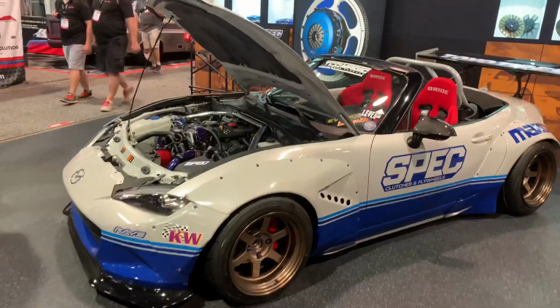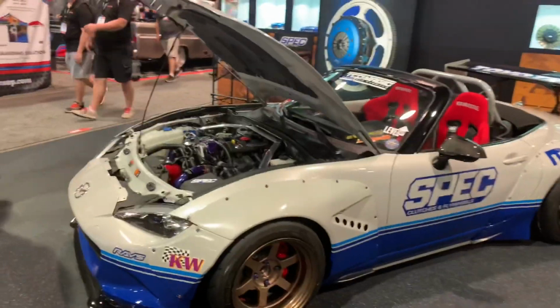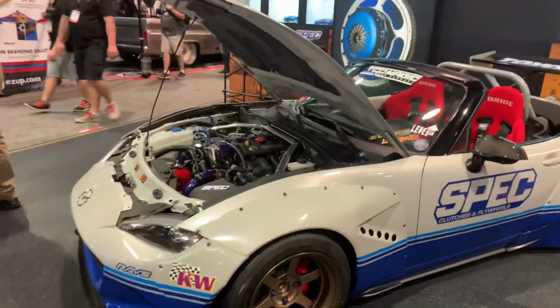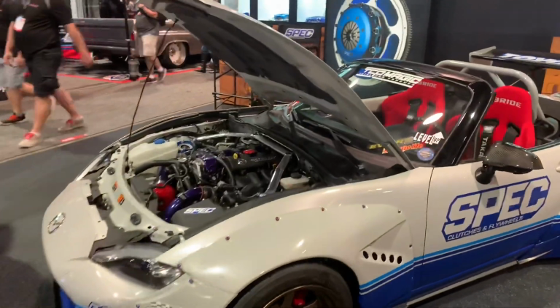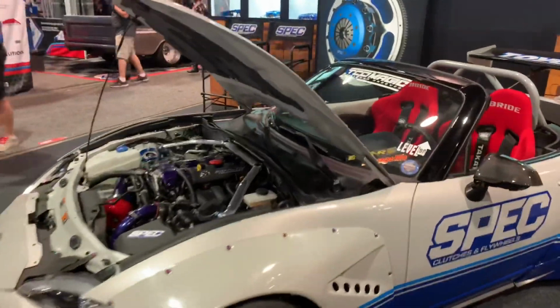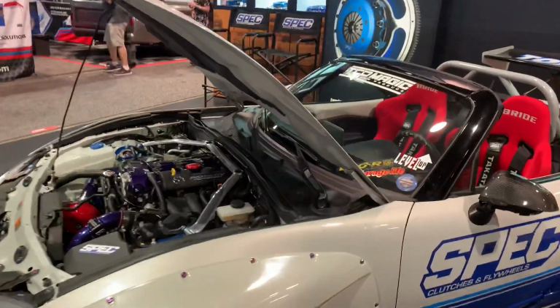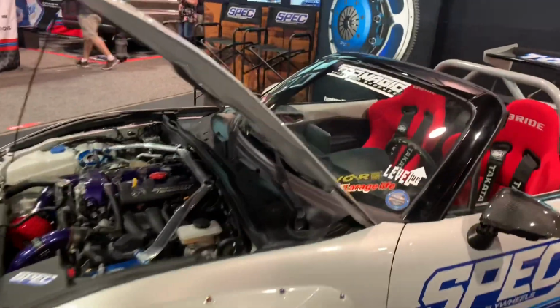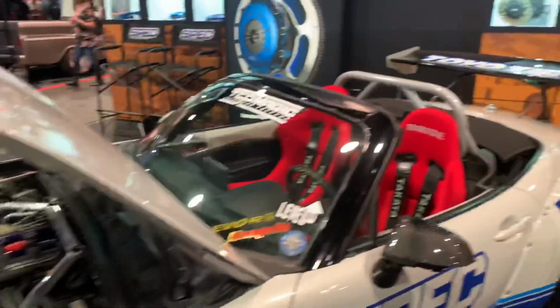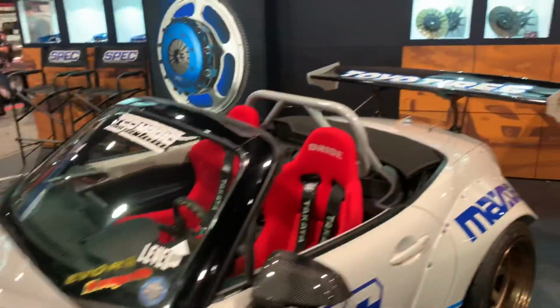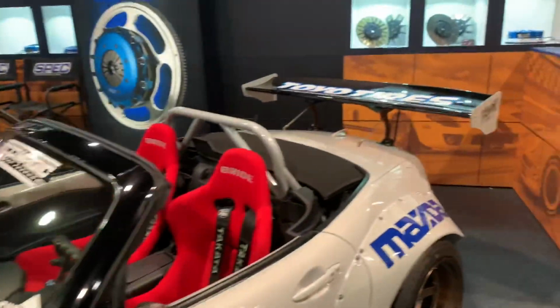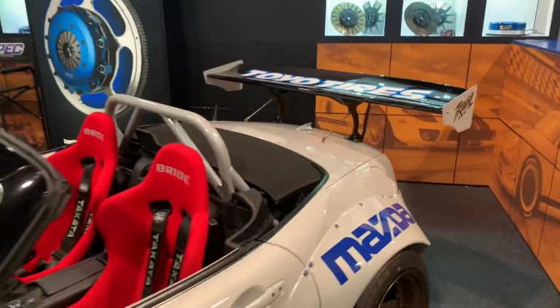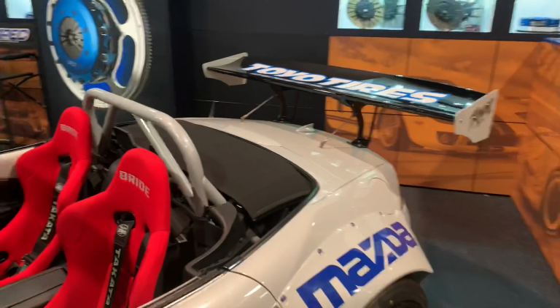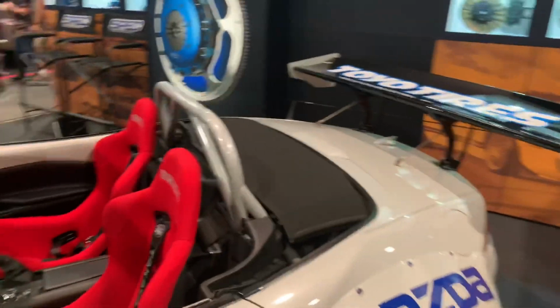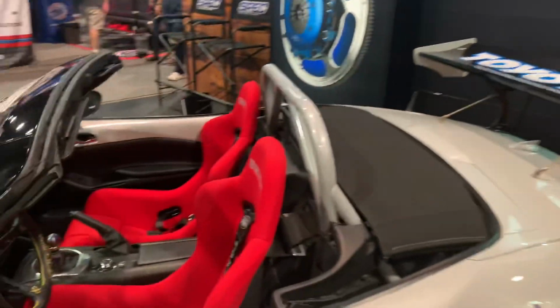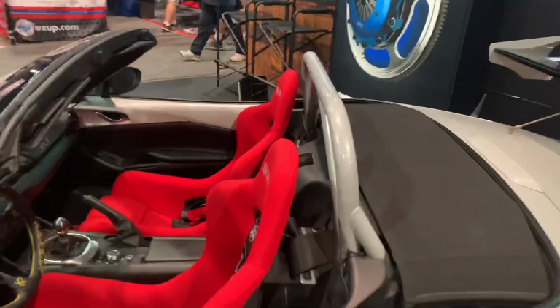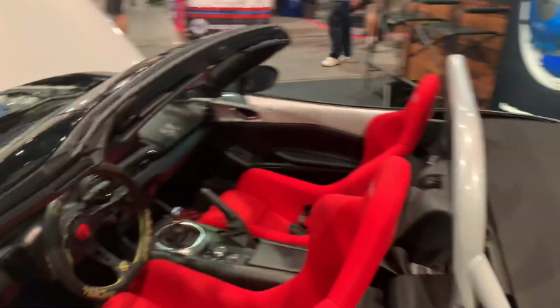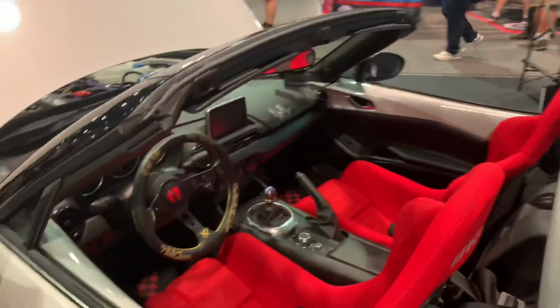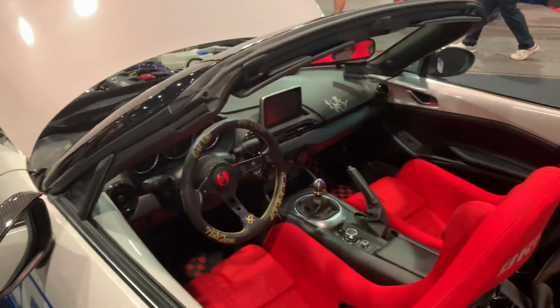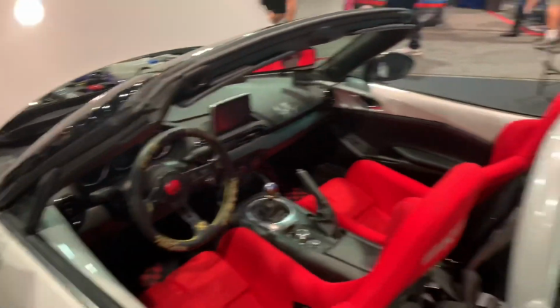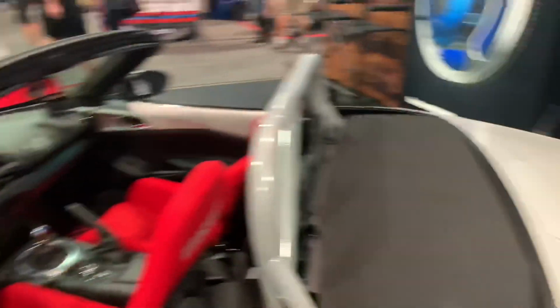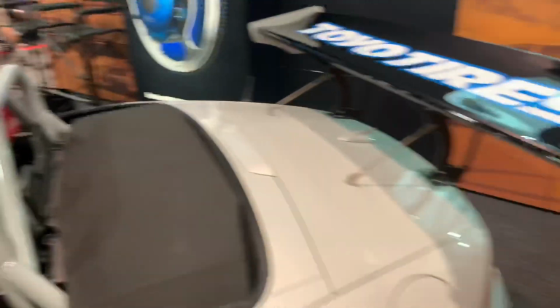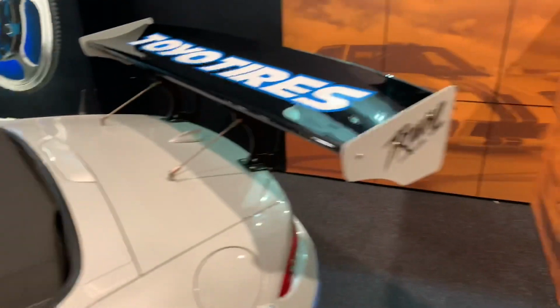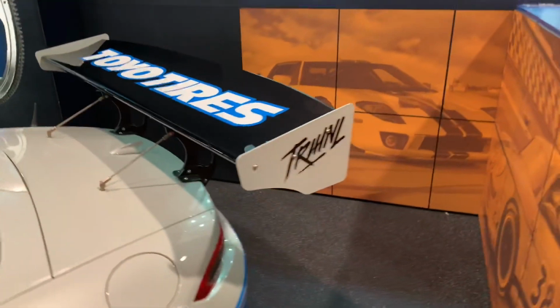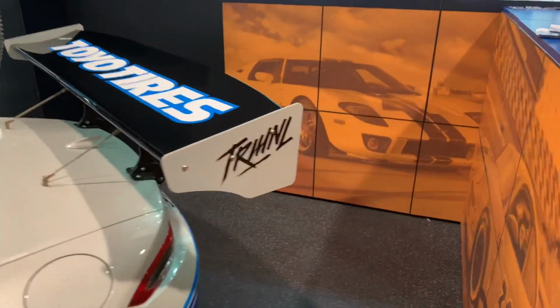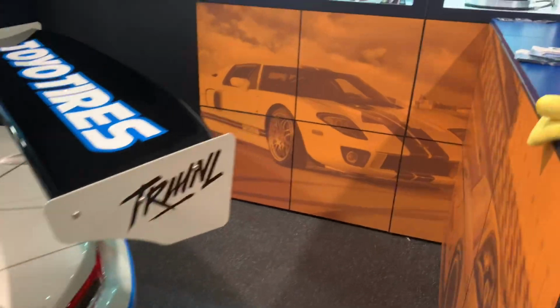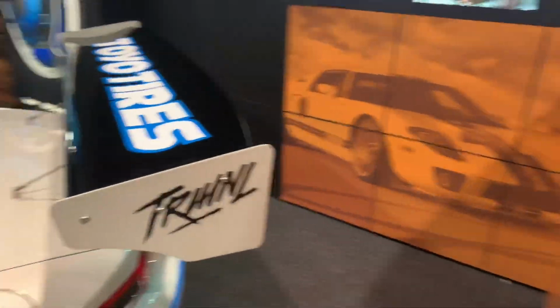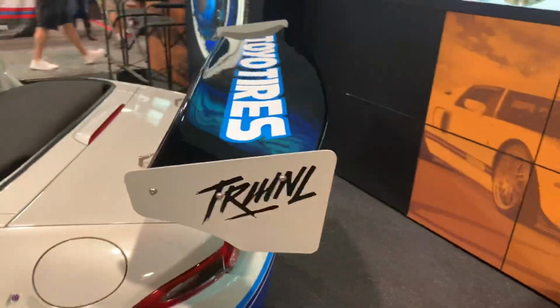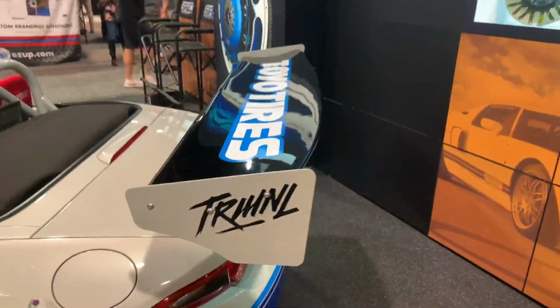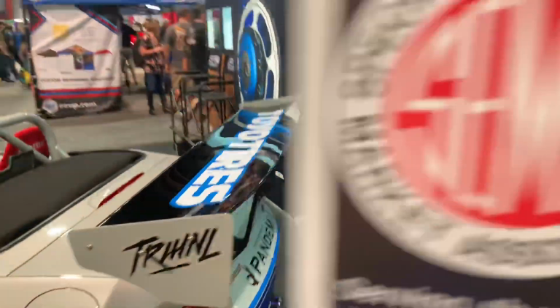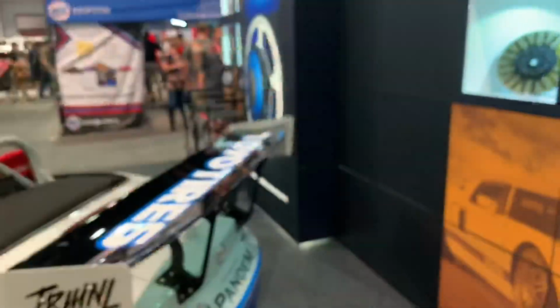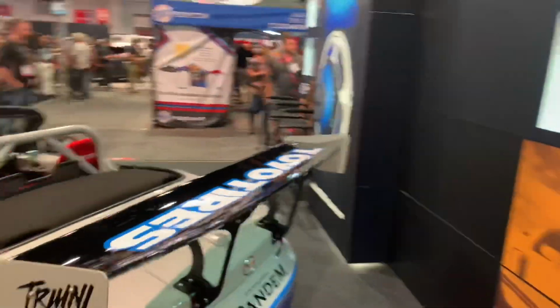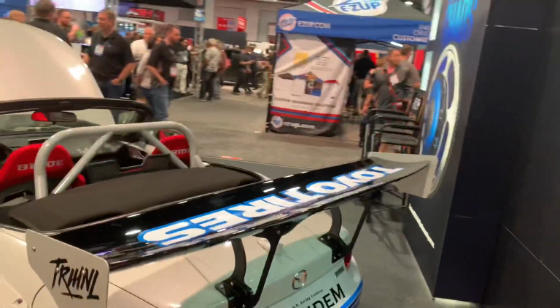Here's a really sweet little Miata, set up for racing - complete with a spoiler.